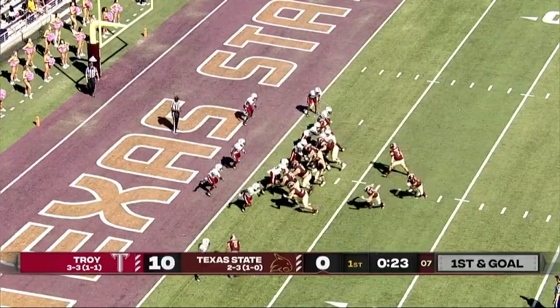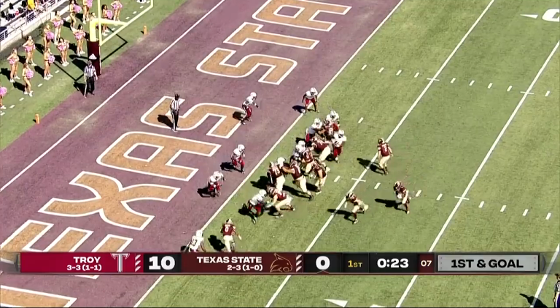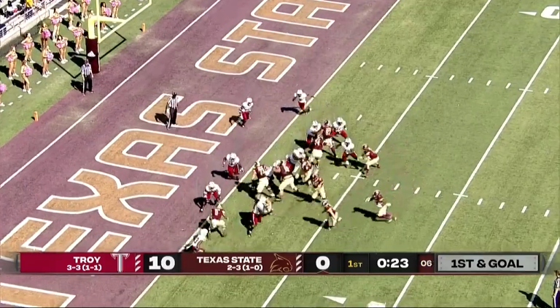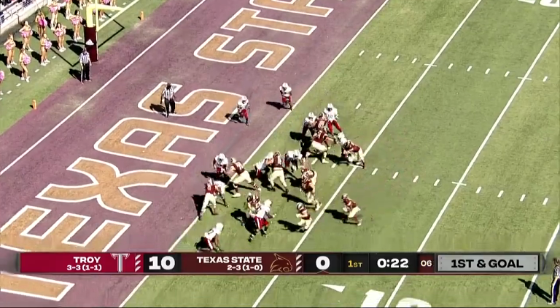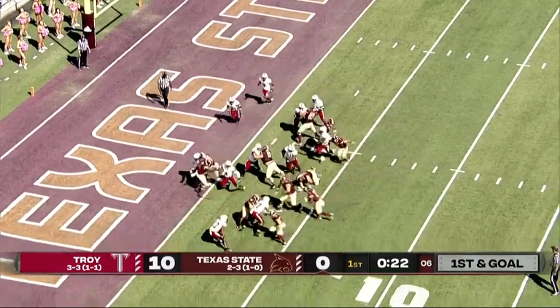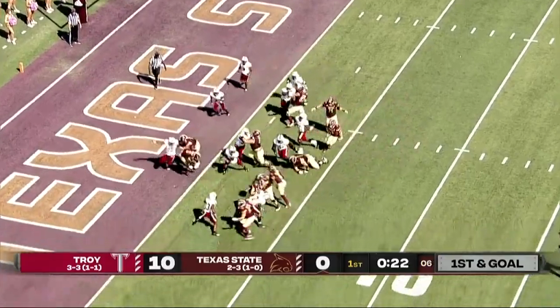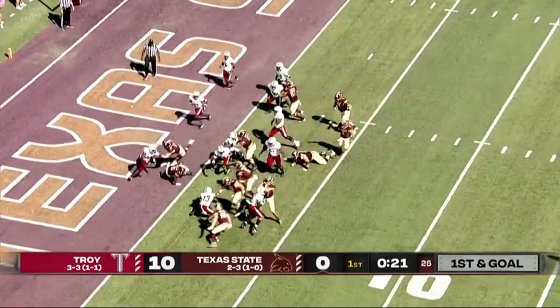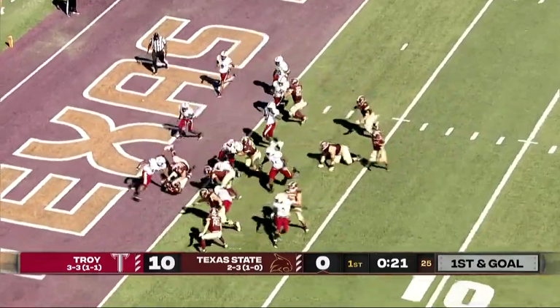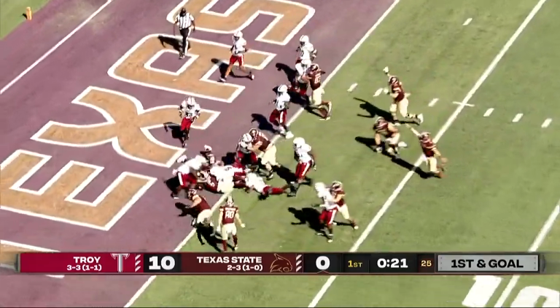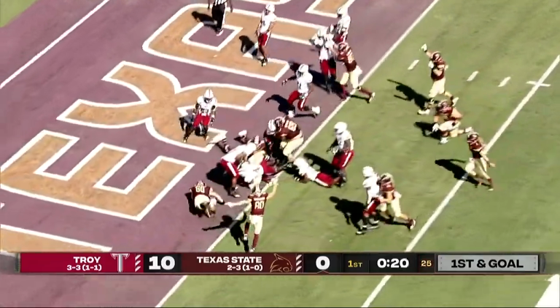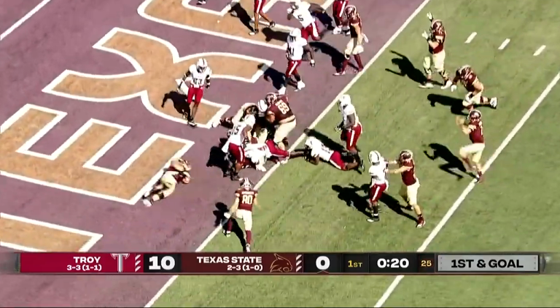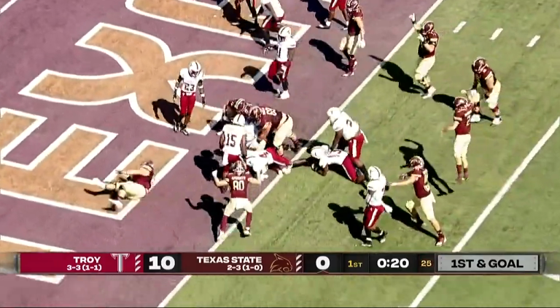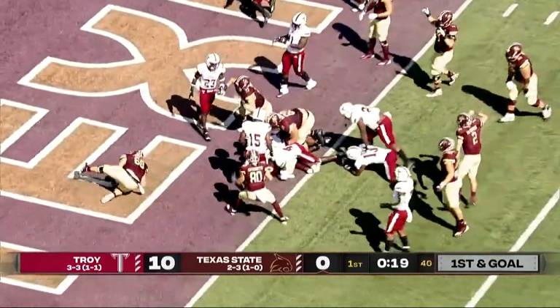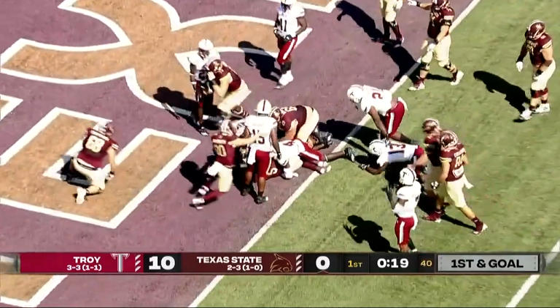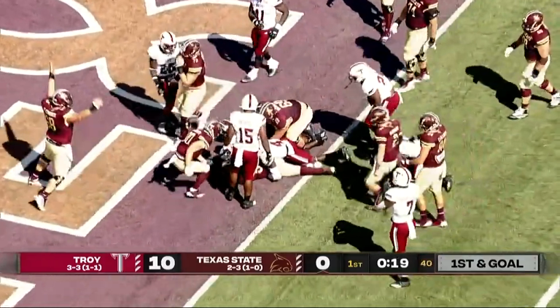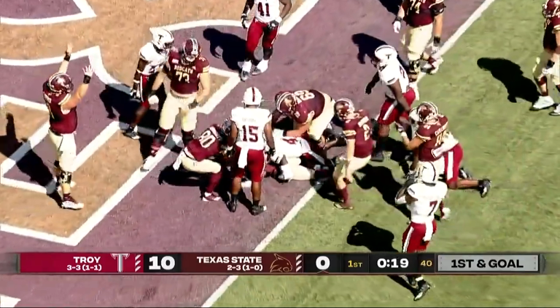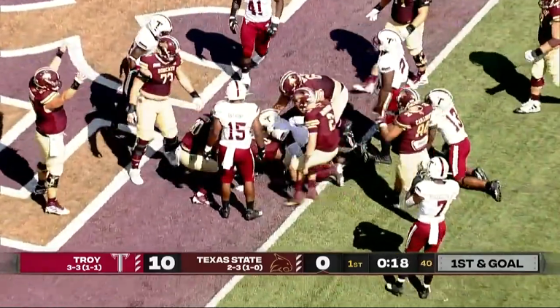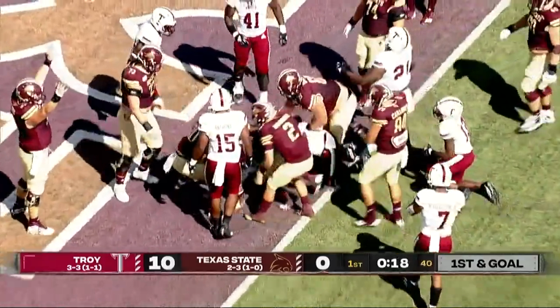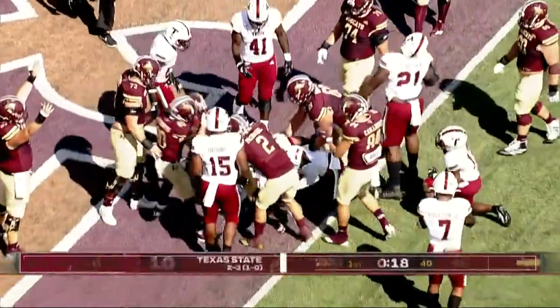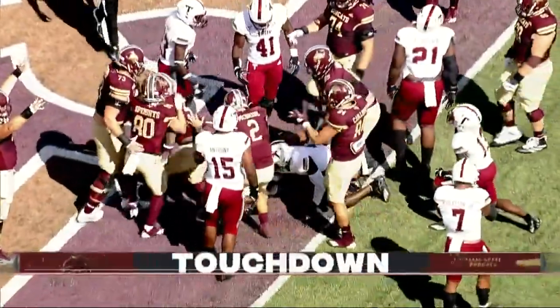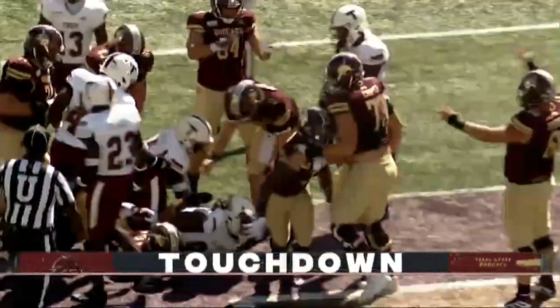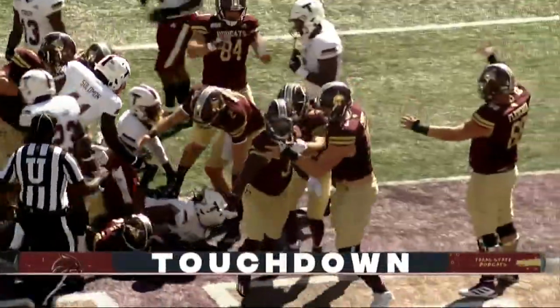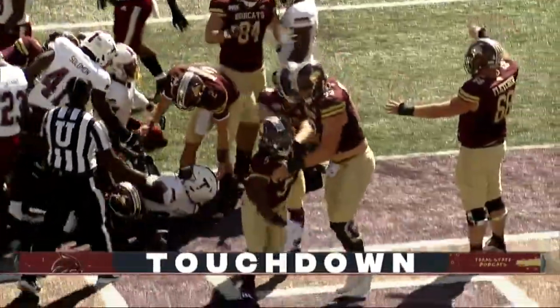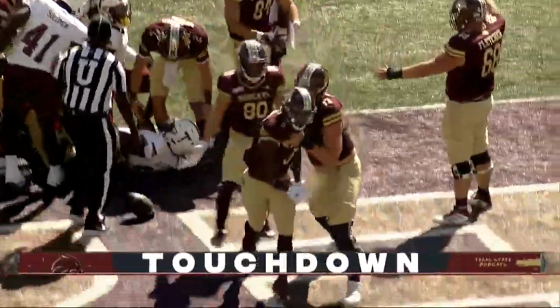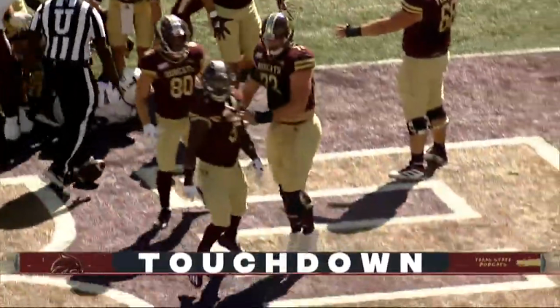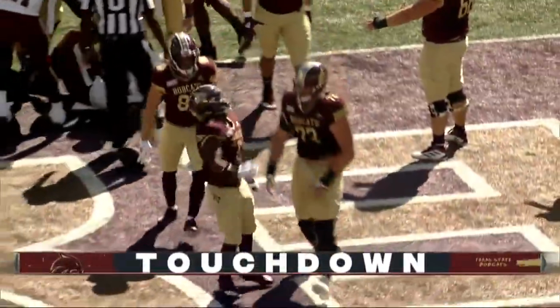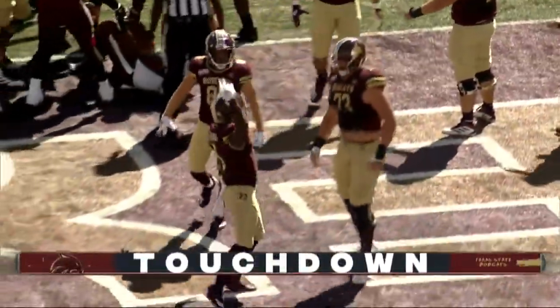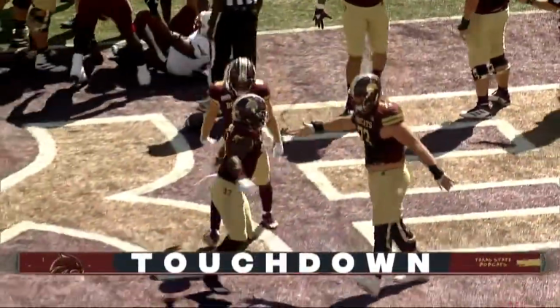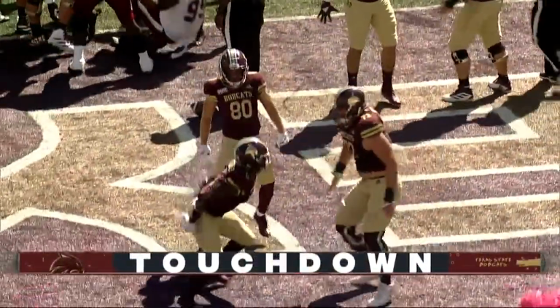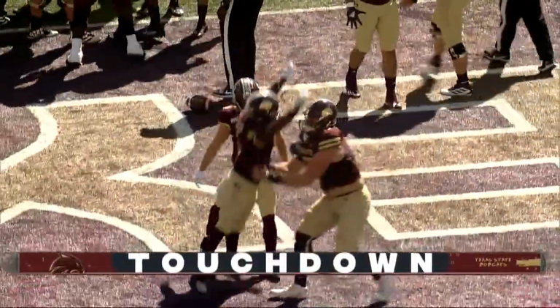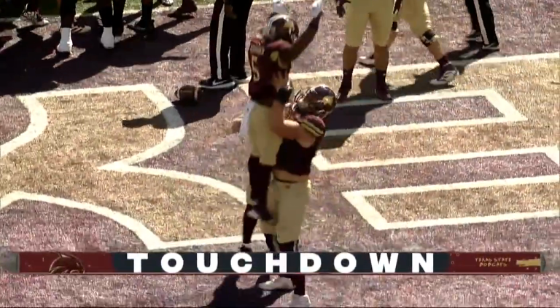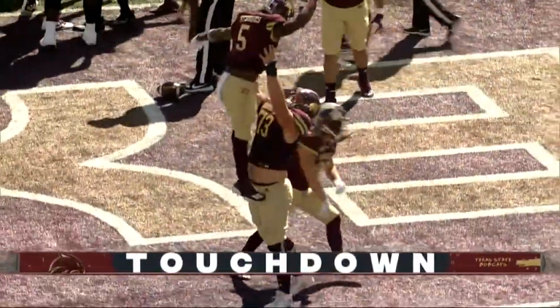And this is a direct snap. Sturges for the end zone for the touchdown. Texas State capitalizes off the blocked punt.